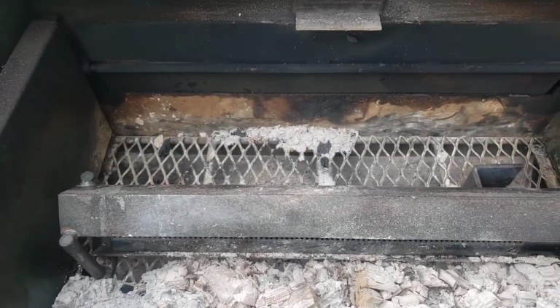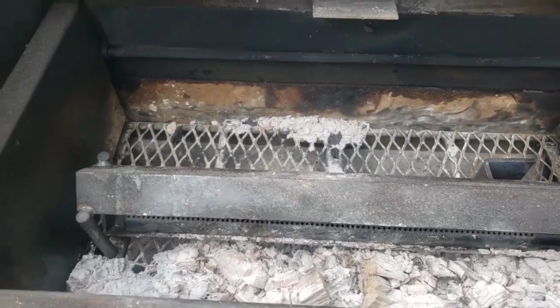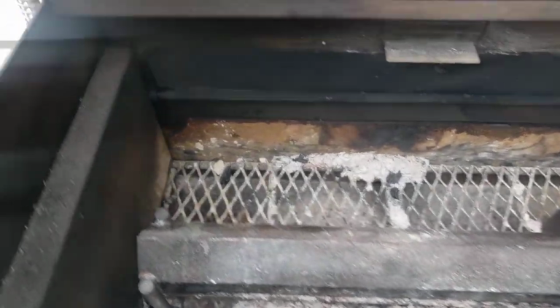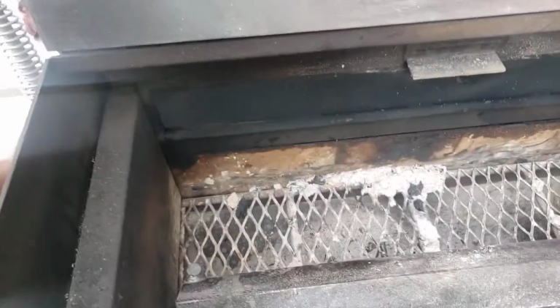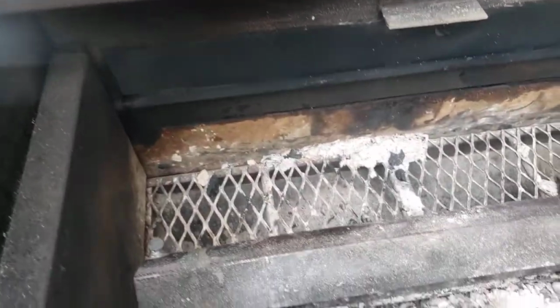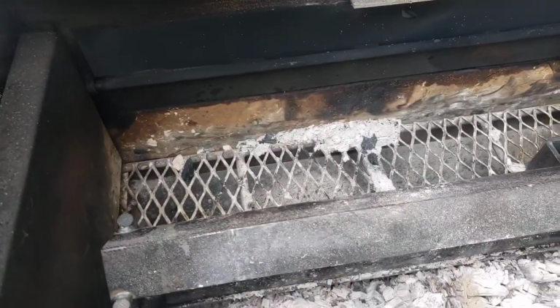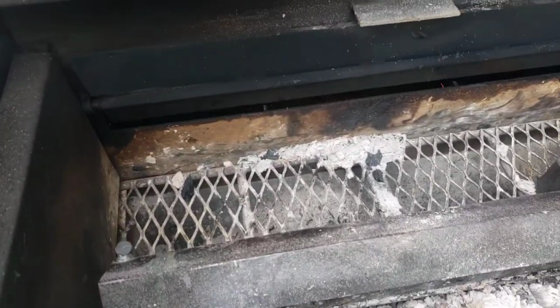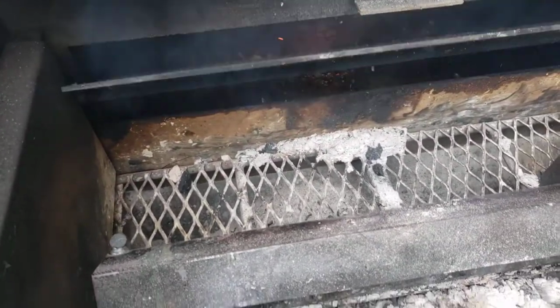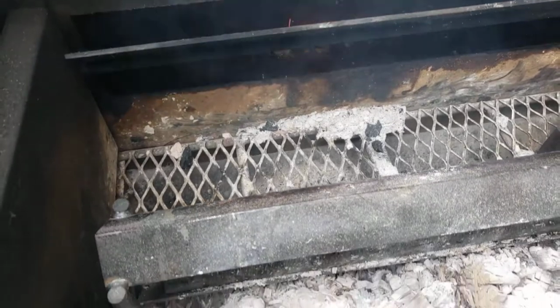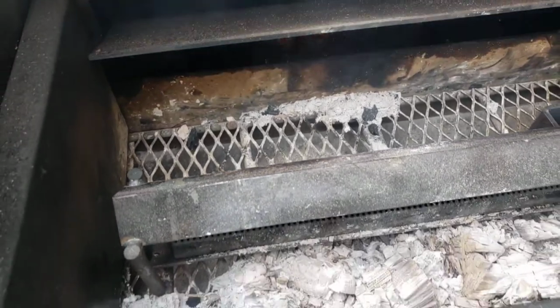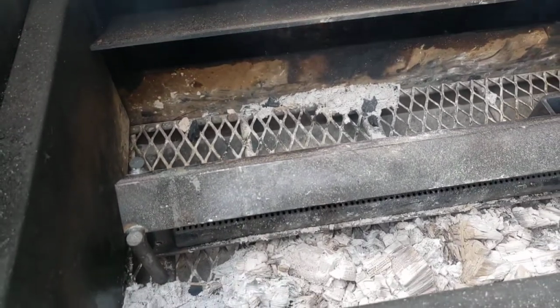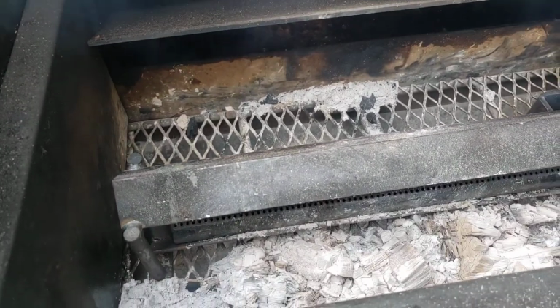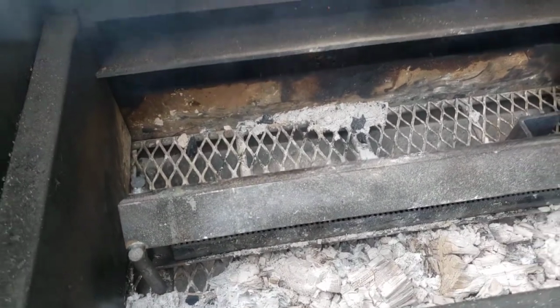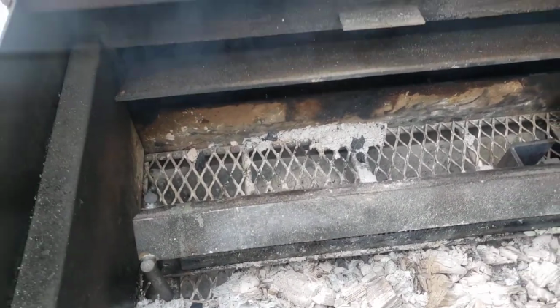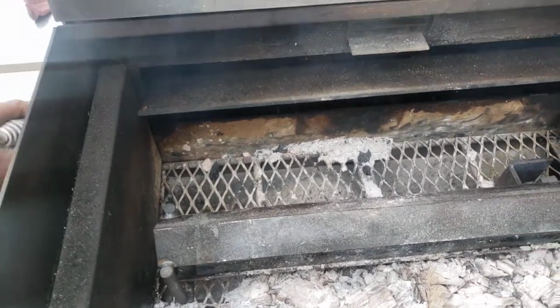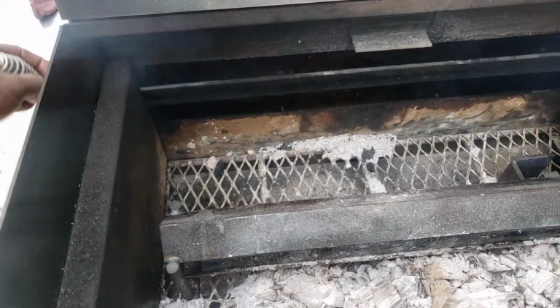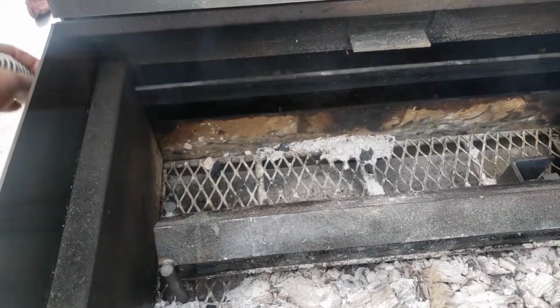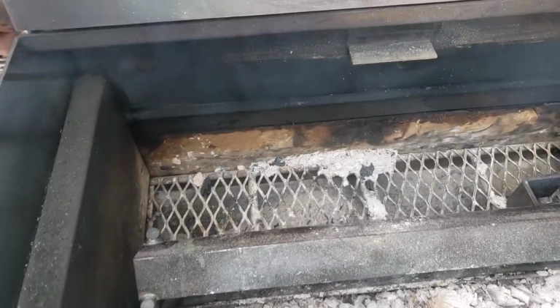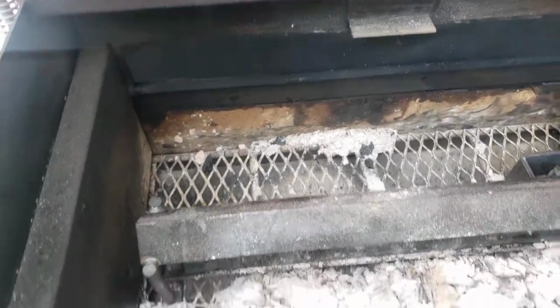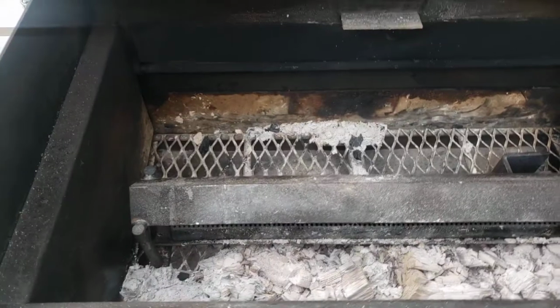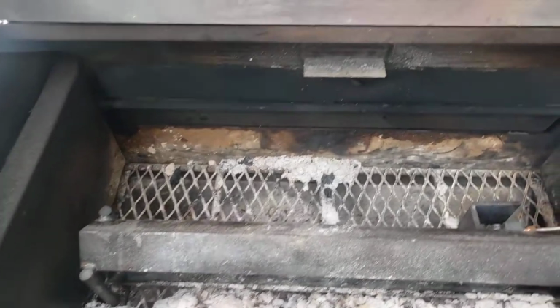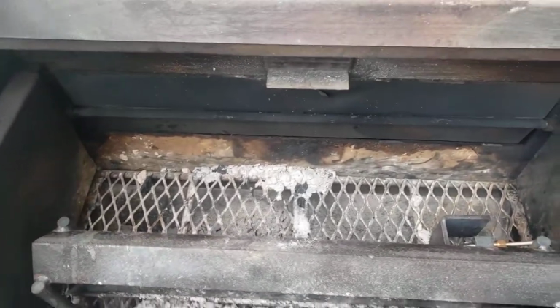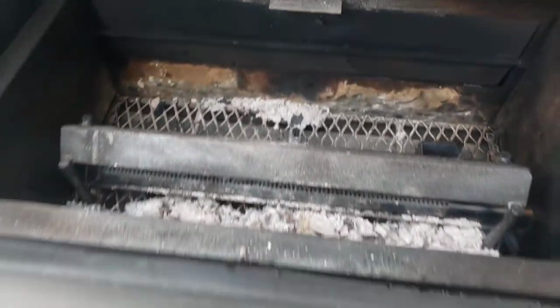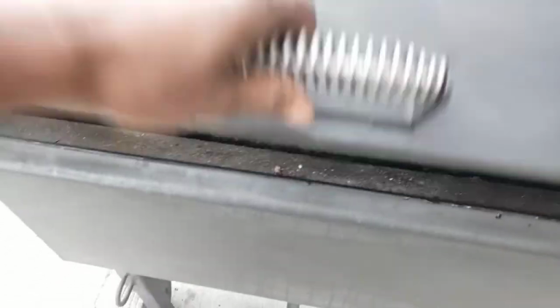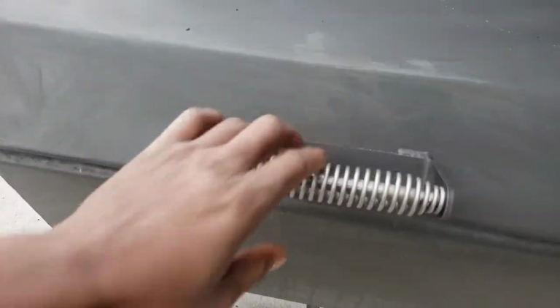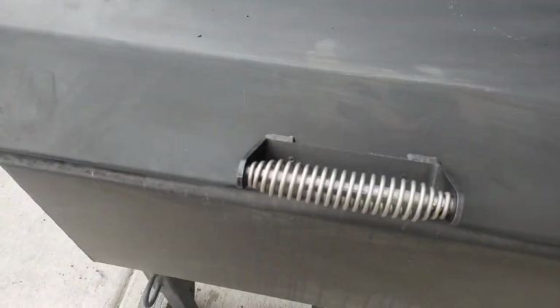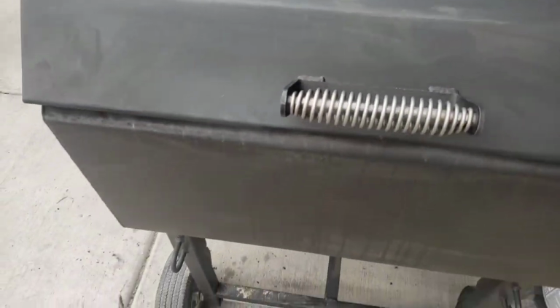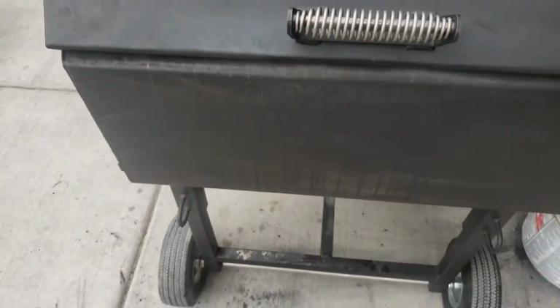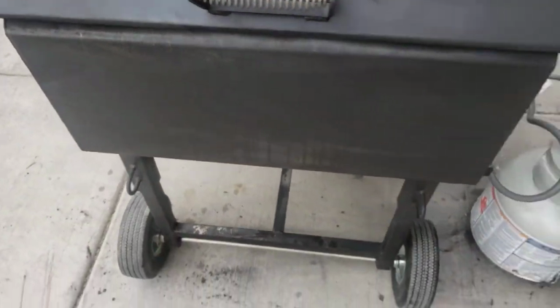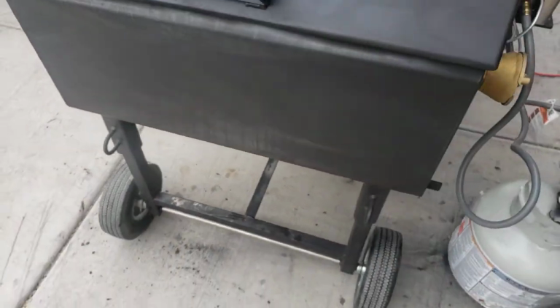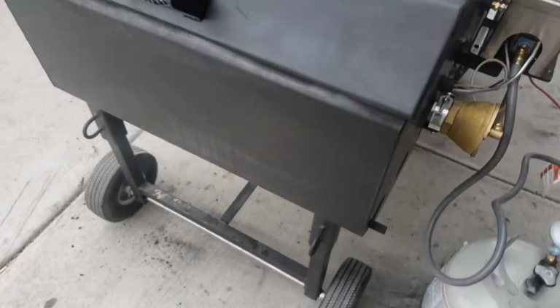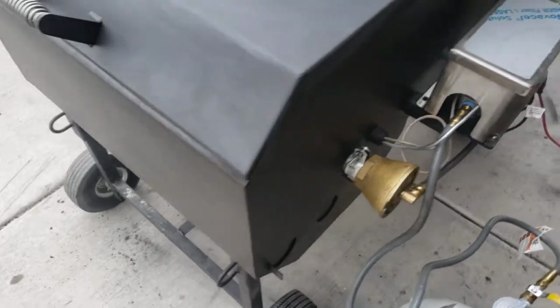And of course this is the baffle system, where you direct the heat or the smoke into the cooking chamber. You can see it right there. Very simple — I love this thing, it works pretty good.